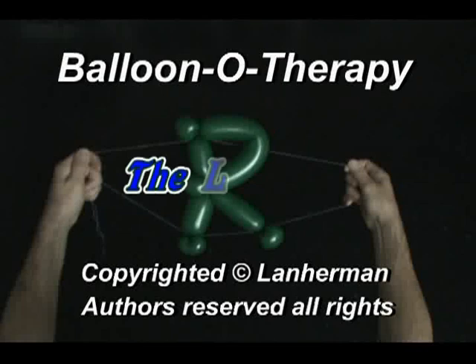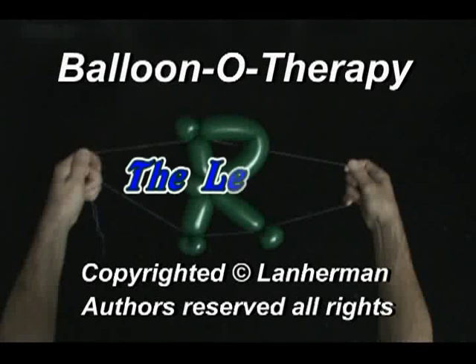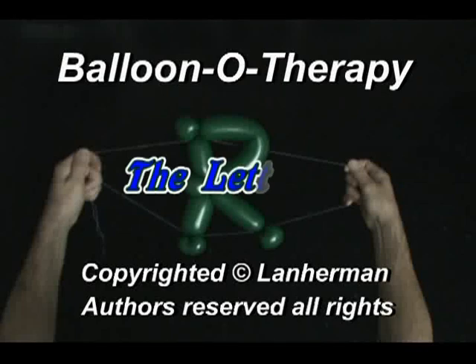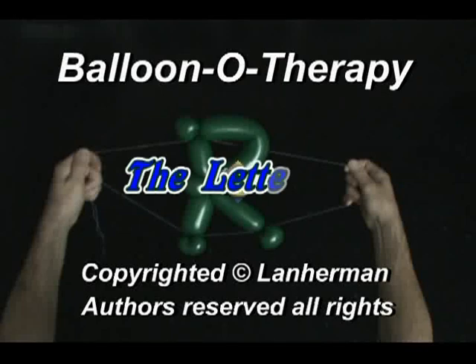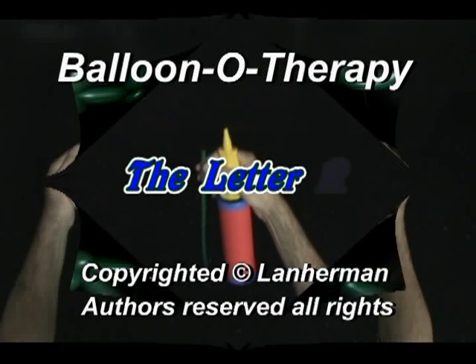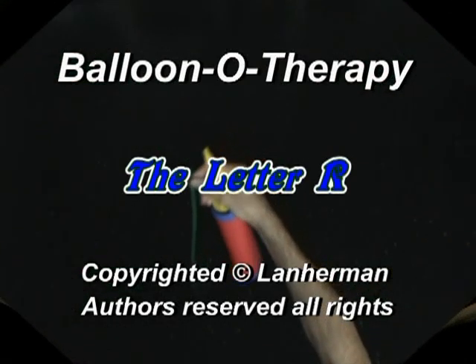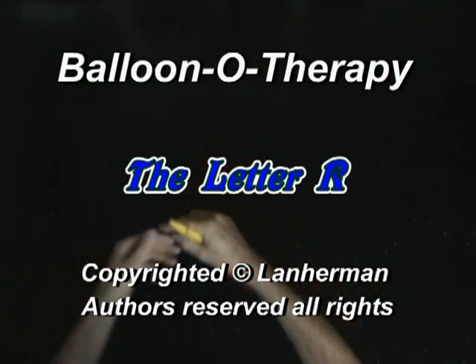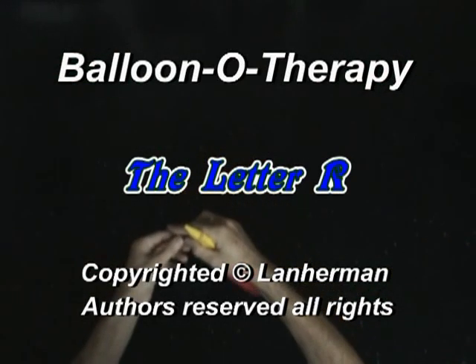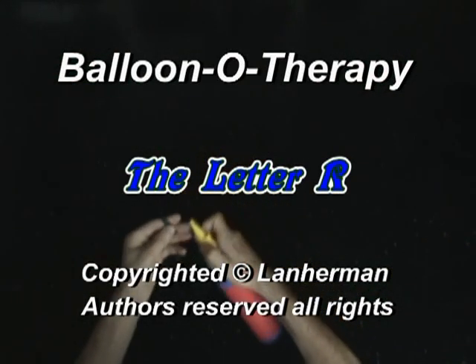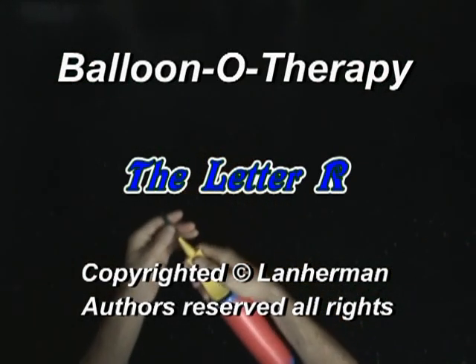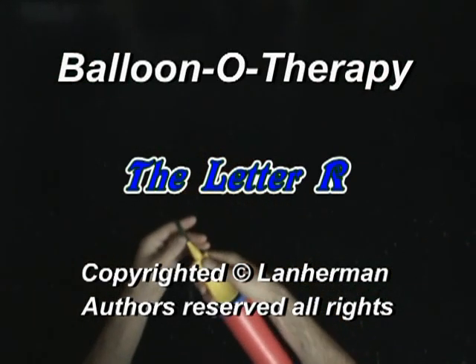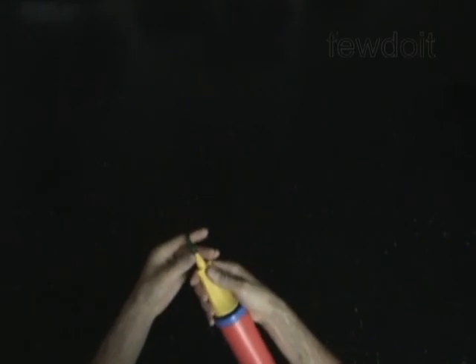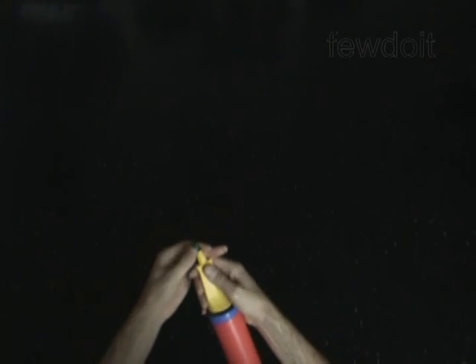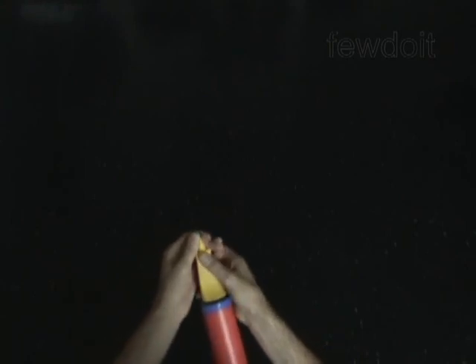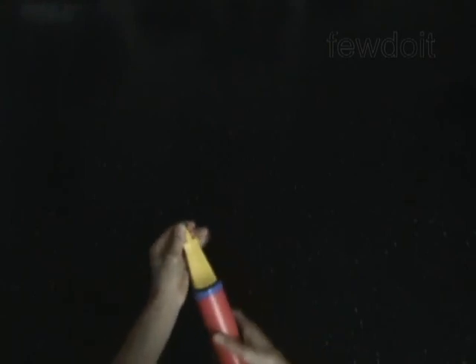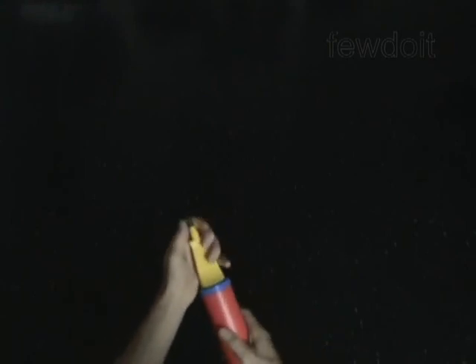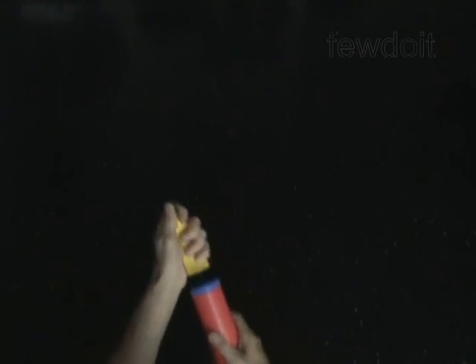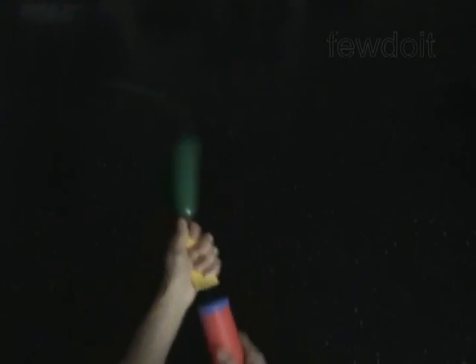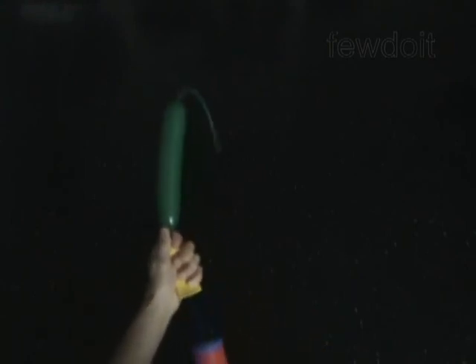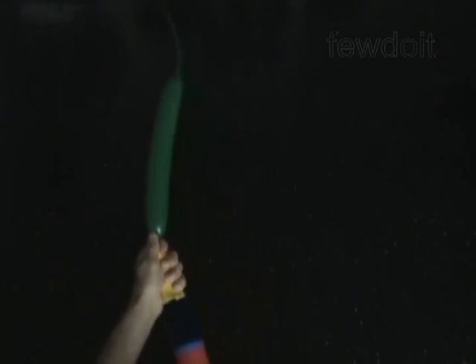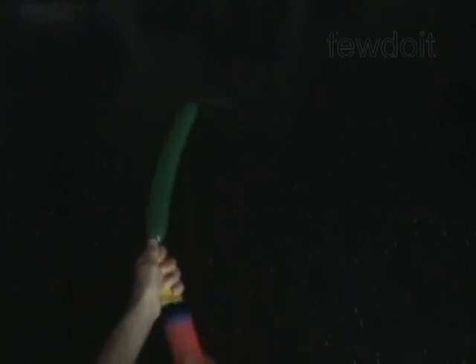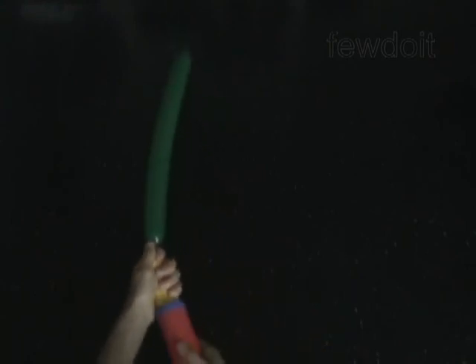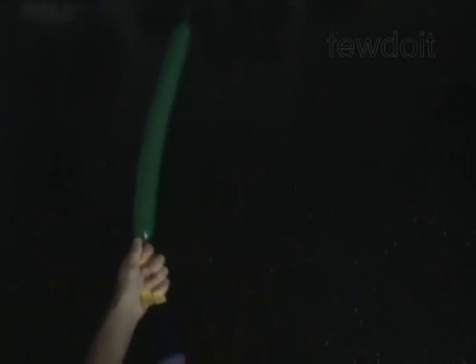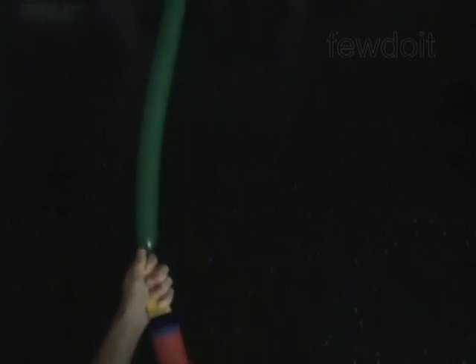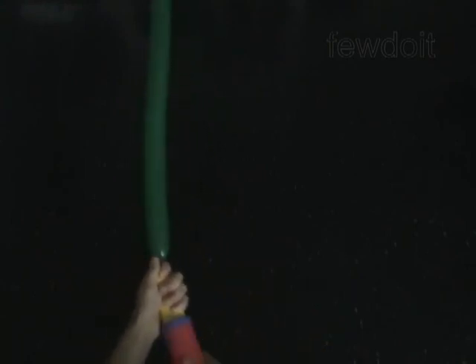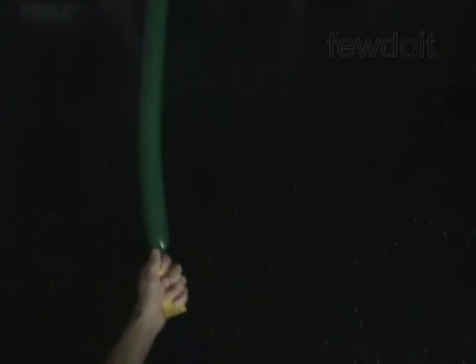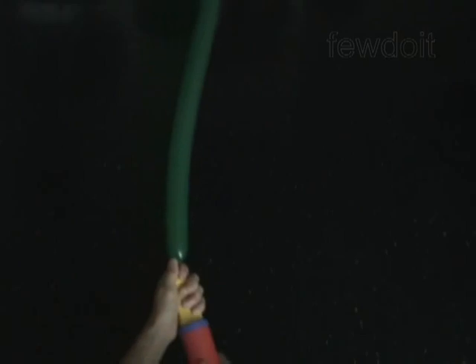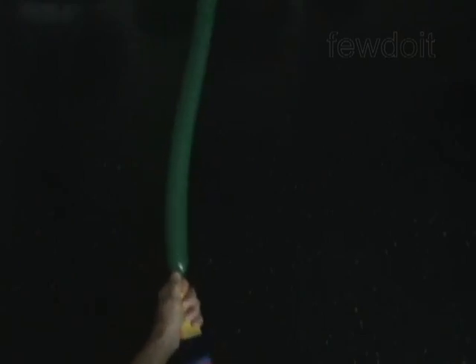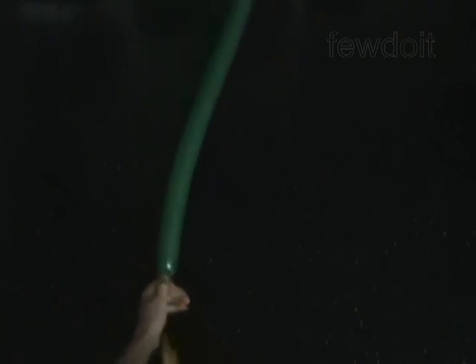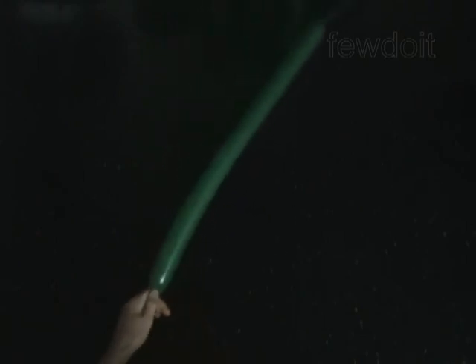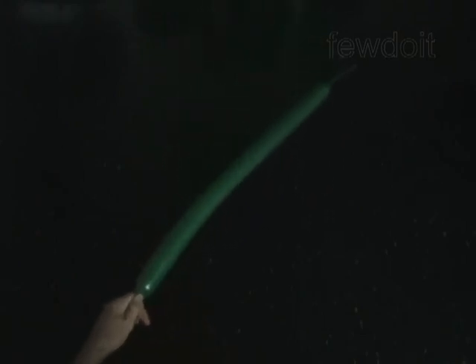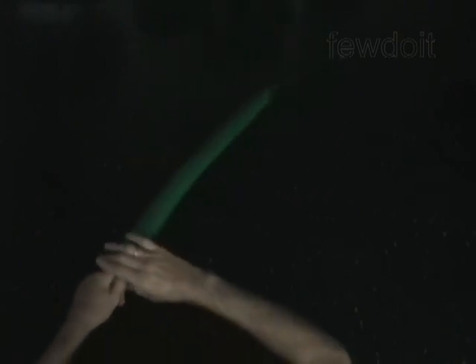Hello. We are going to make a letter R. Inflate a balloon leaving a 4-inch flat tail.